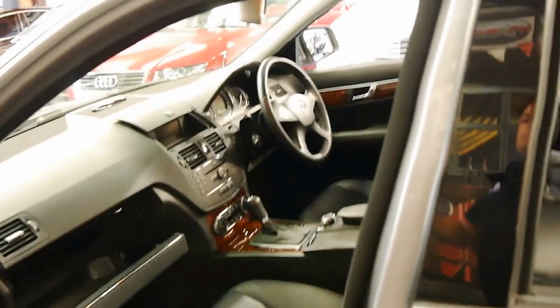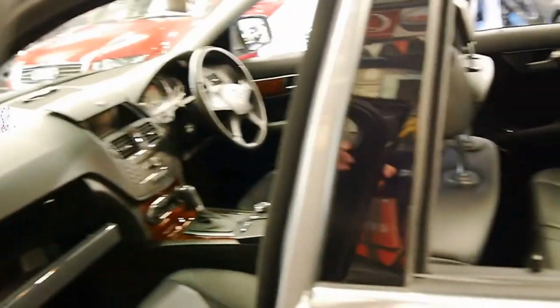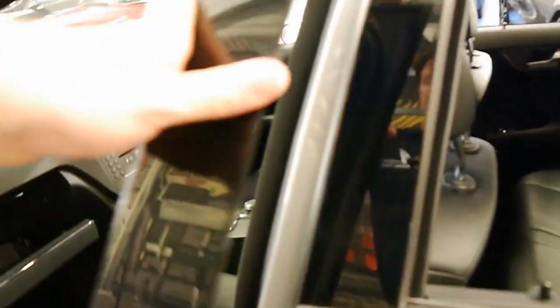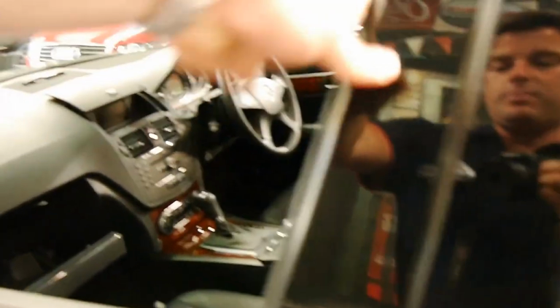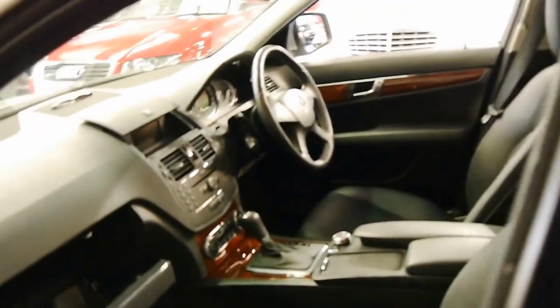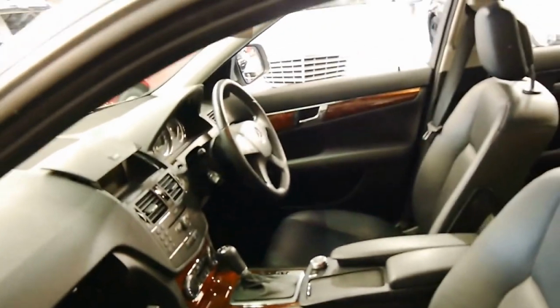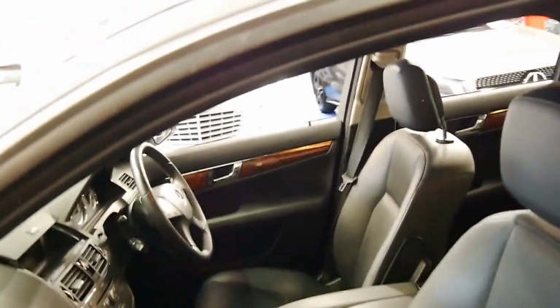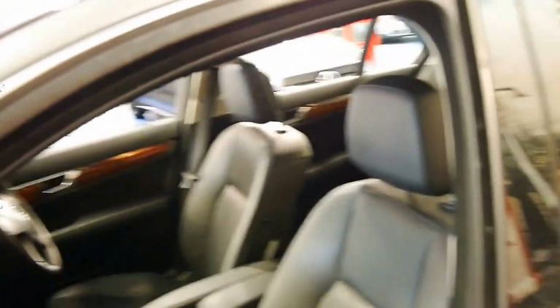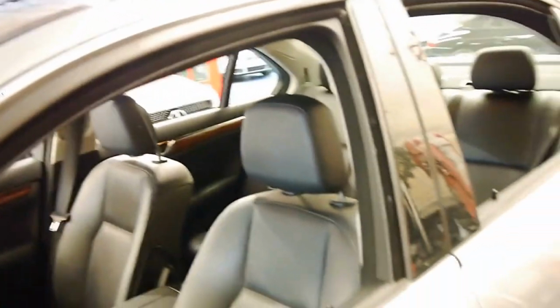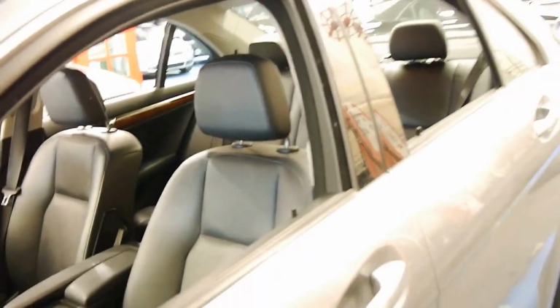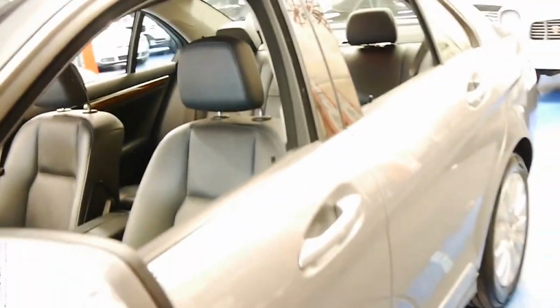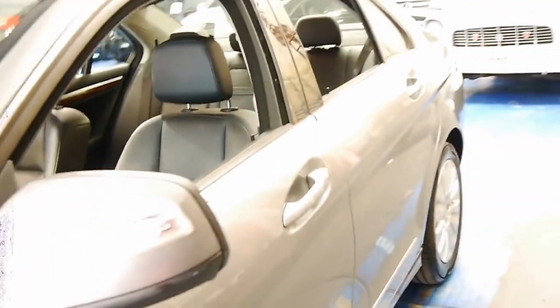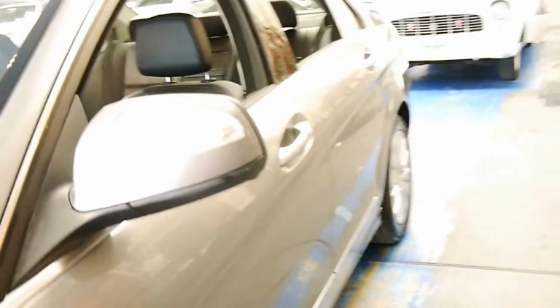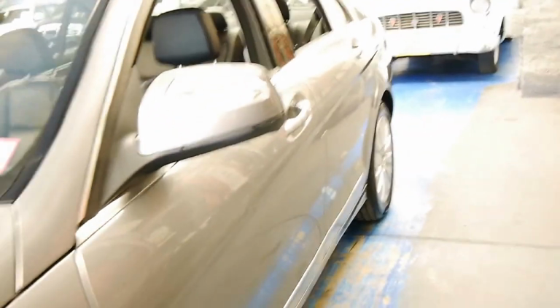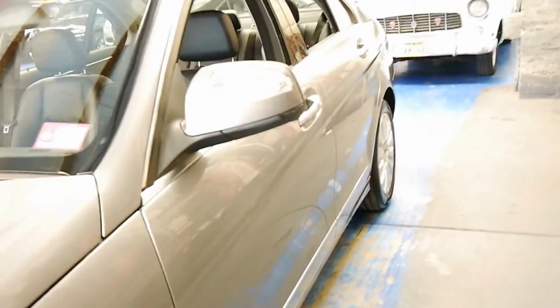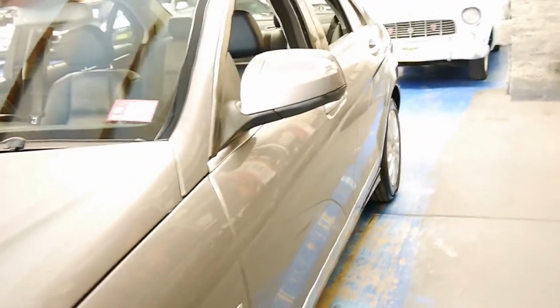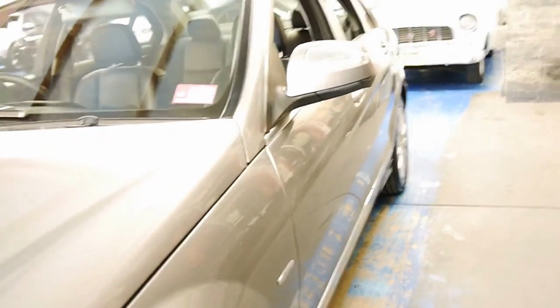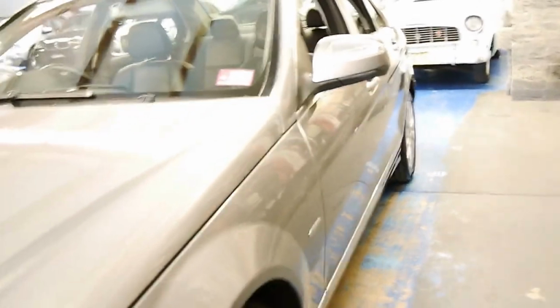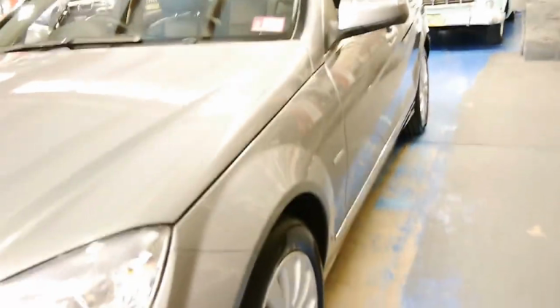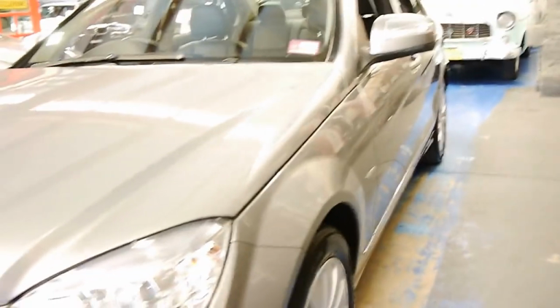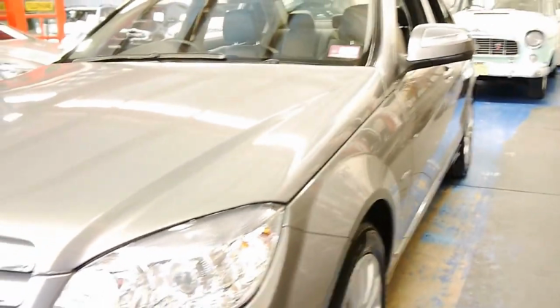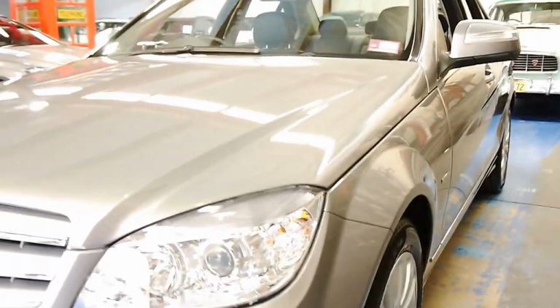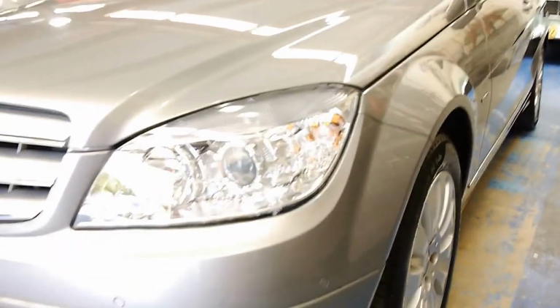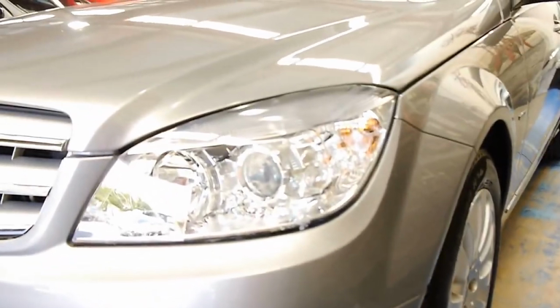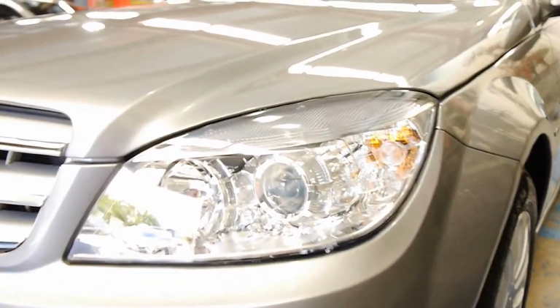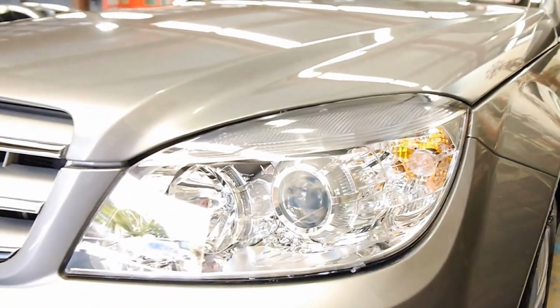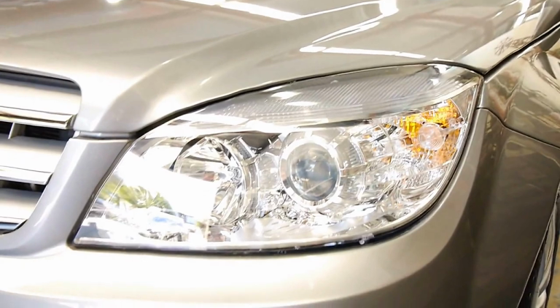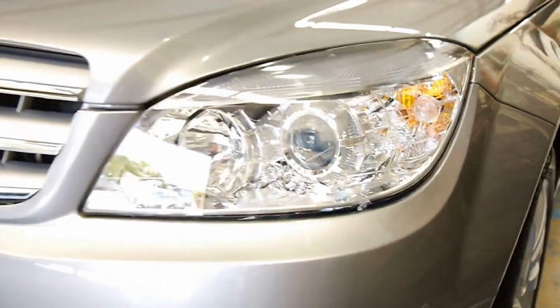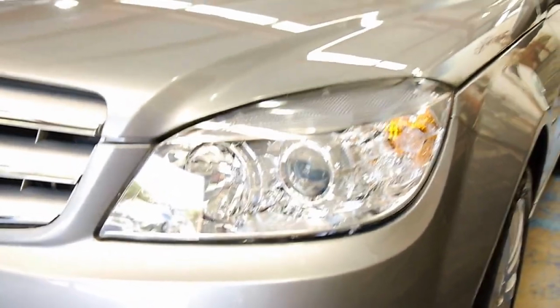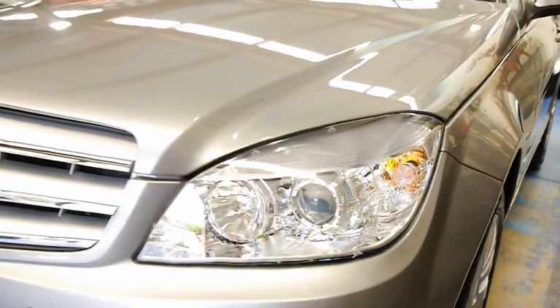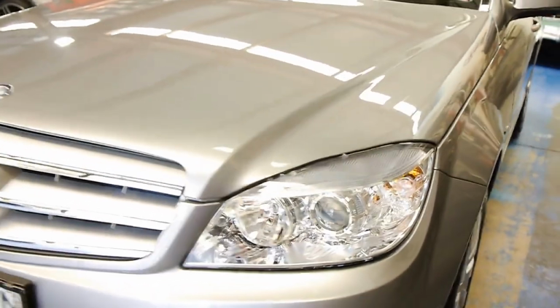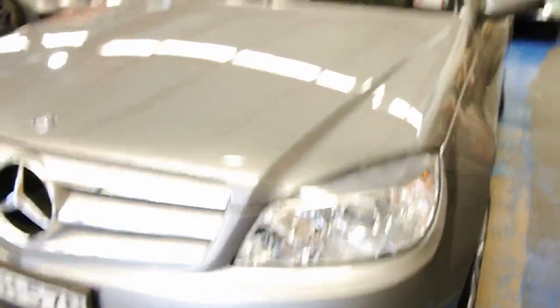So it just needs an oil change at the next service, which means you're not going to be spending a lot of money for quite some time. The tyres are good. It's got New South Wales registration until September this year. Even the headlights are in excellent condition, and the front parking sensors are factory.